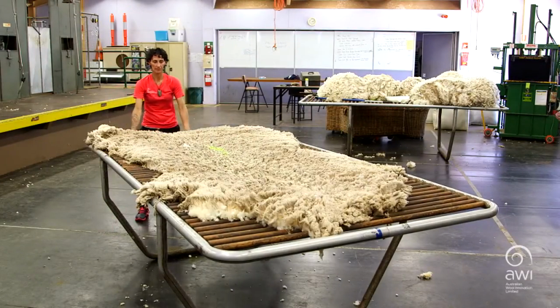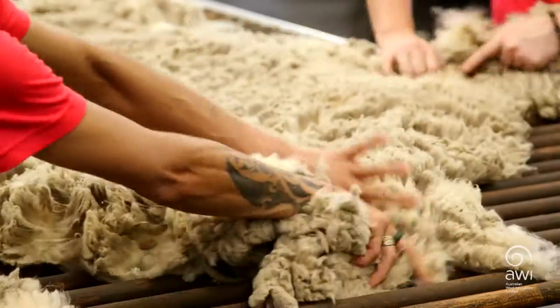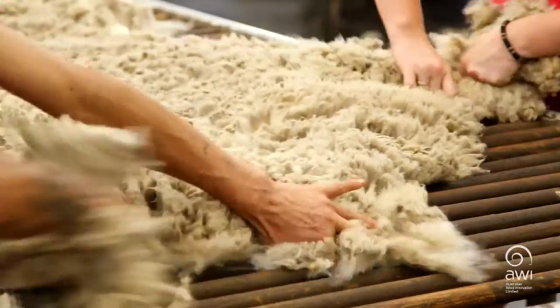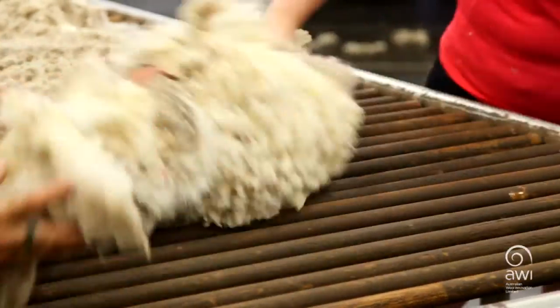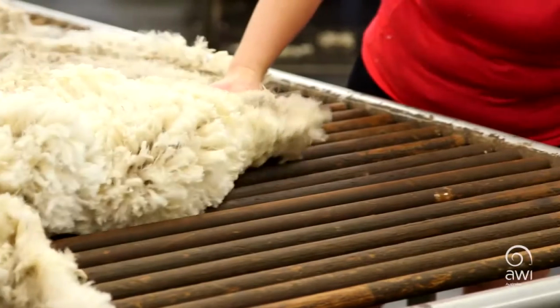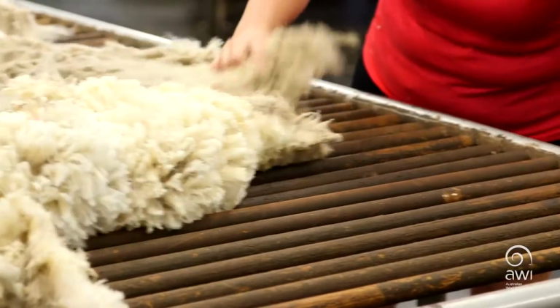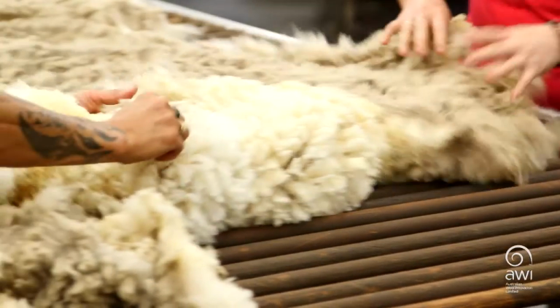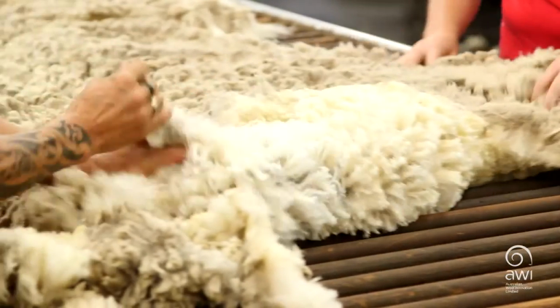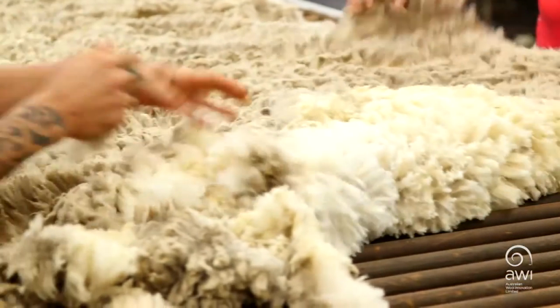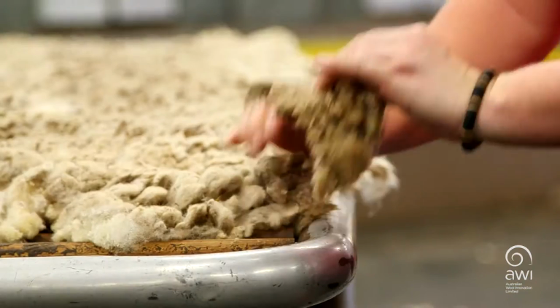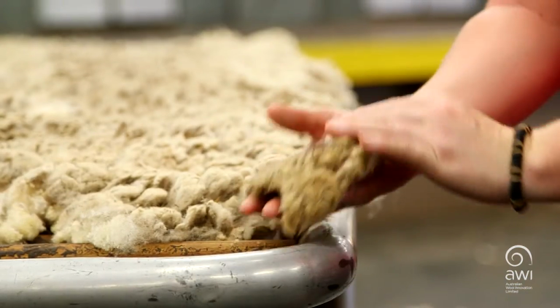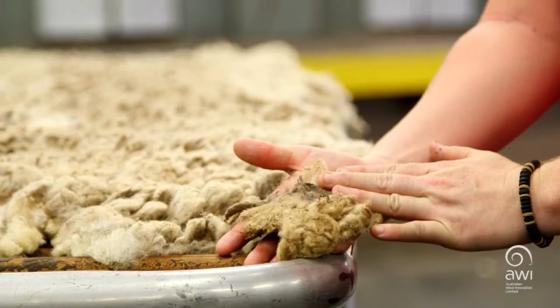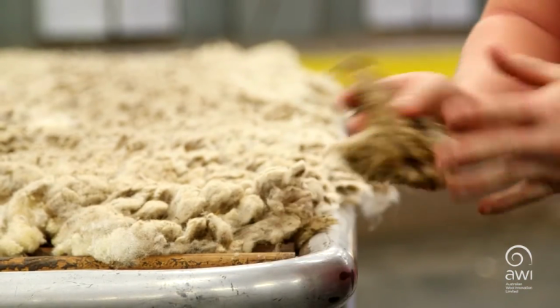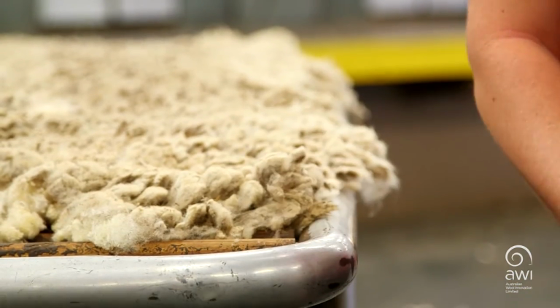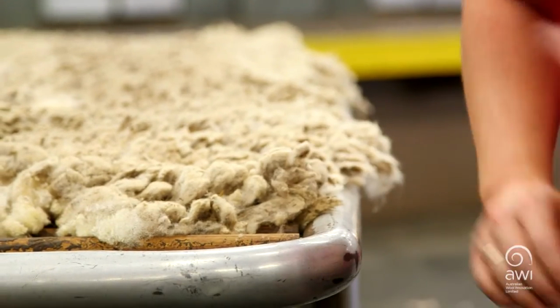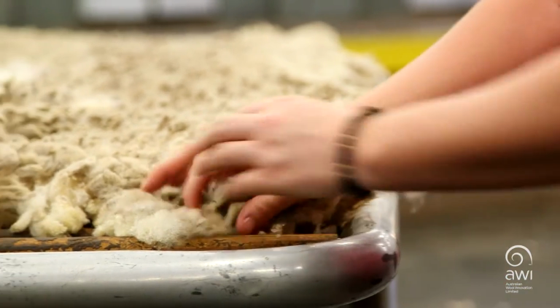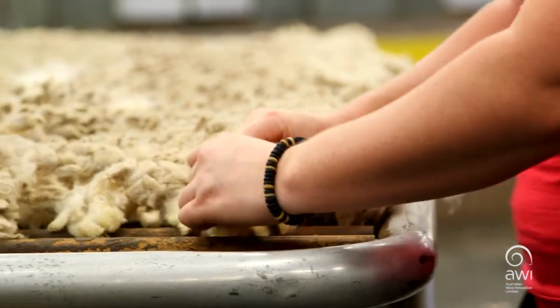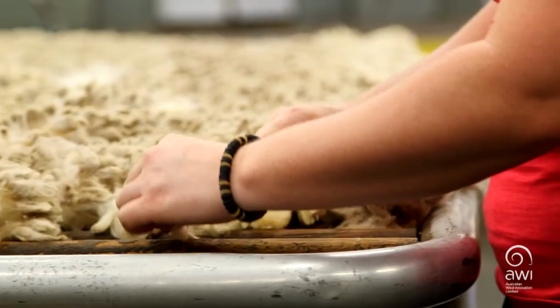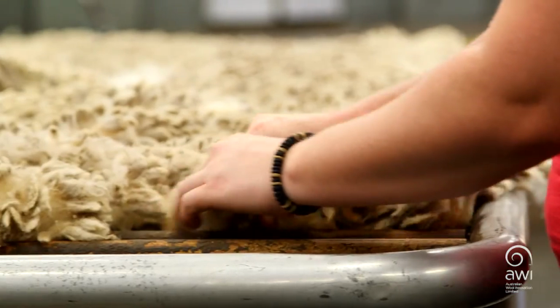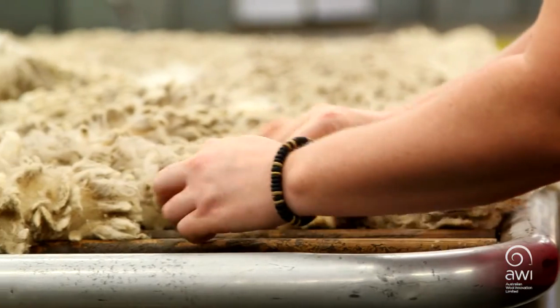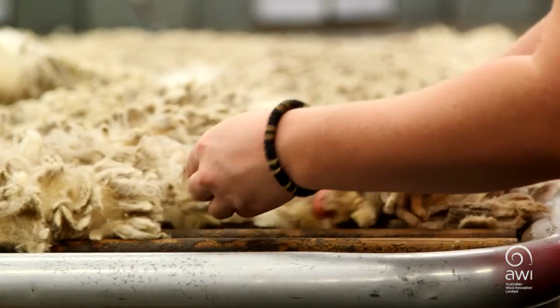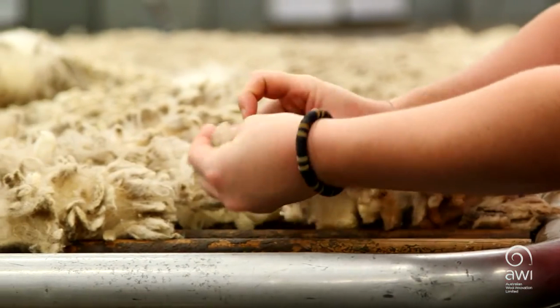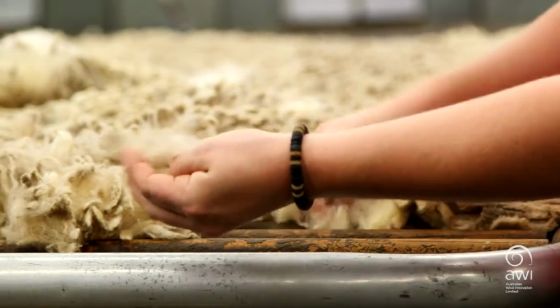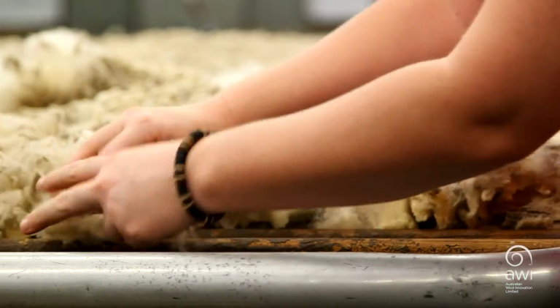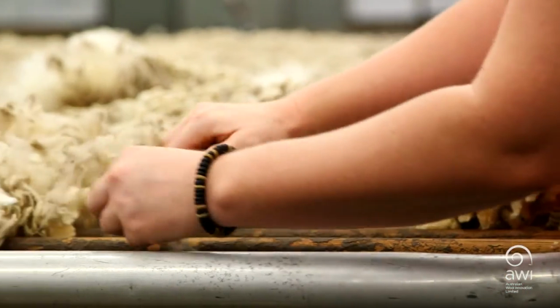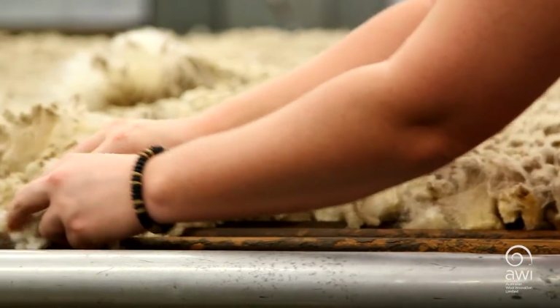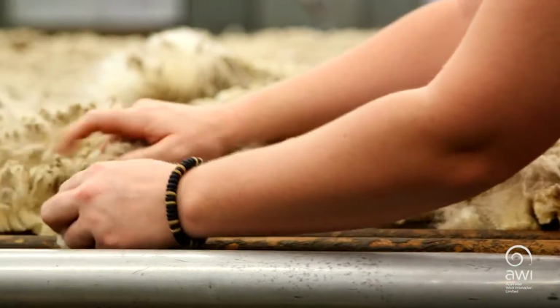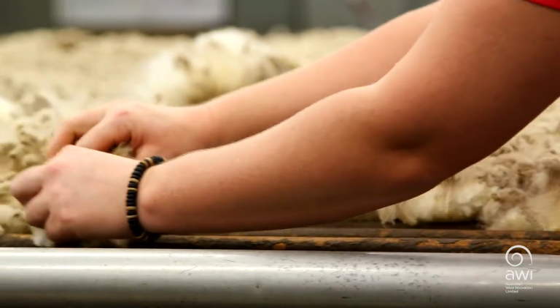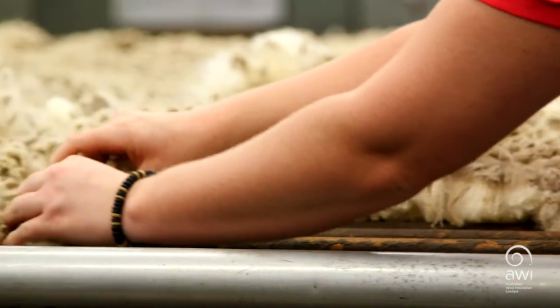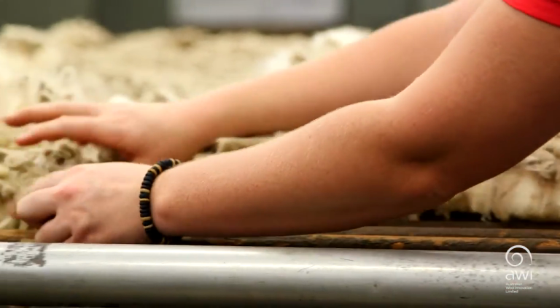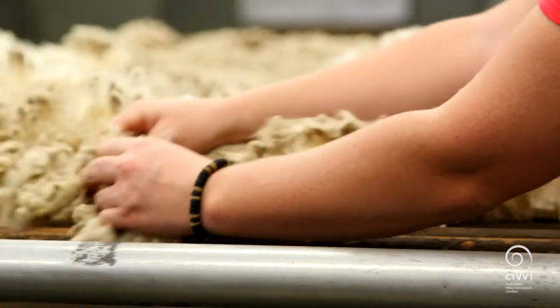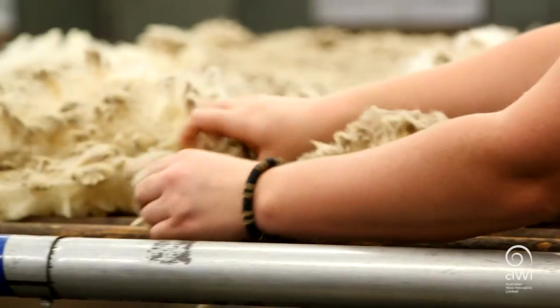At the head of the table, in the middle of the first and second legs, you may find short wool, urine stains or dags that have been missed on the board. Off the second leg, you may also find shanks that need to be removed.